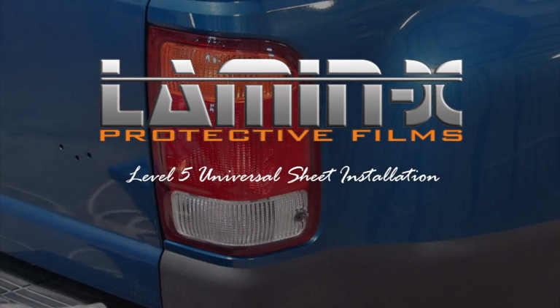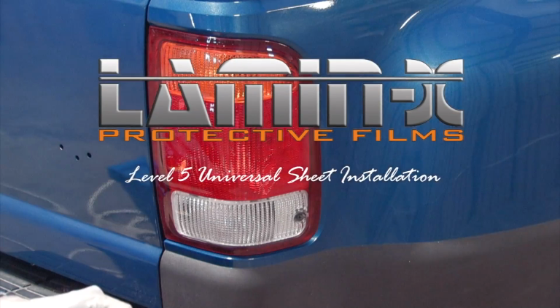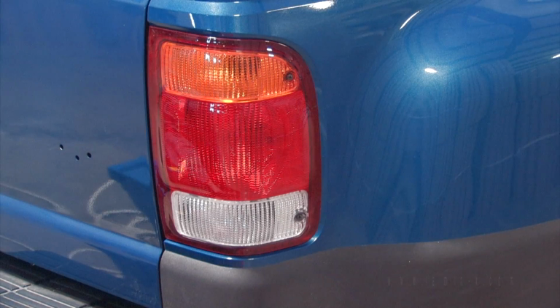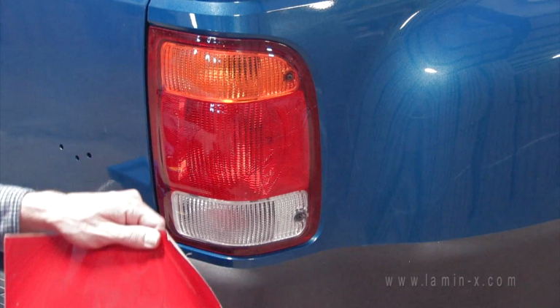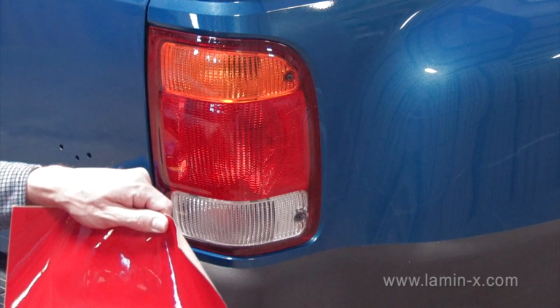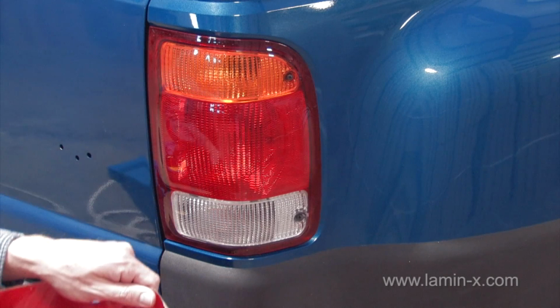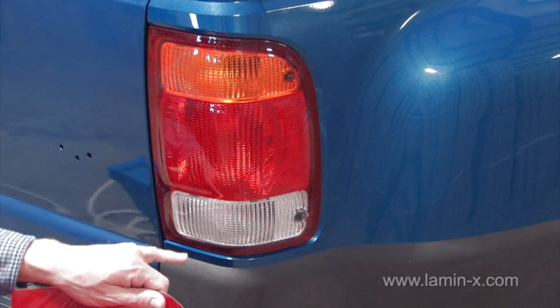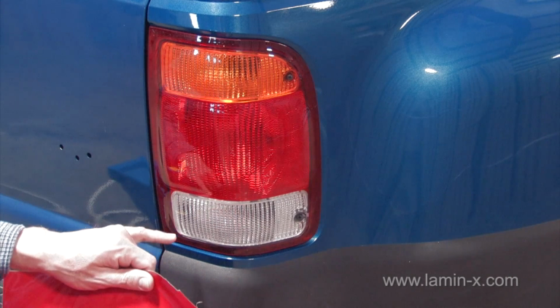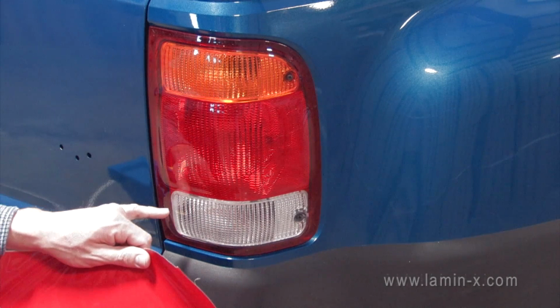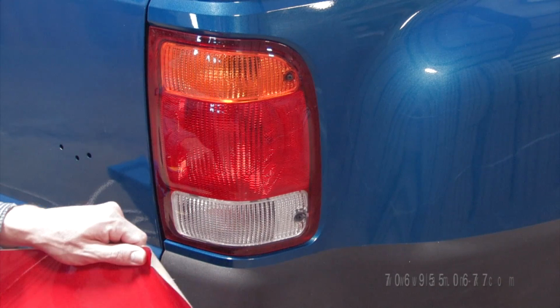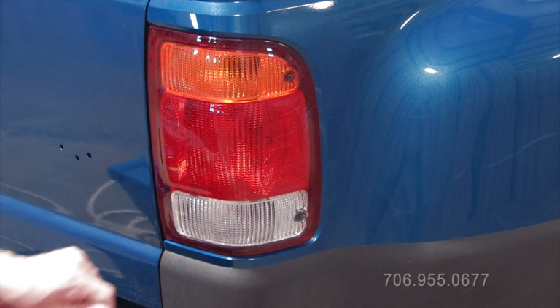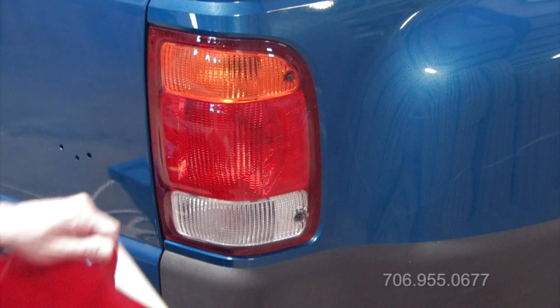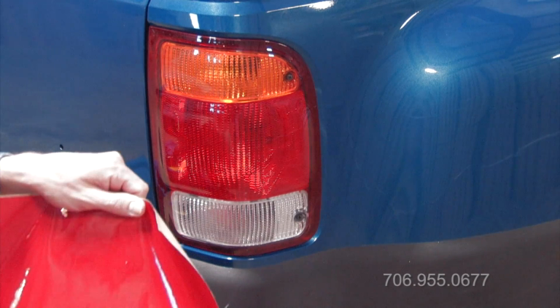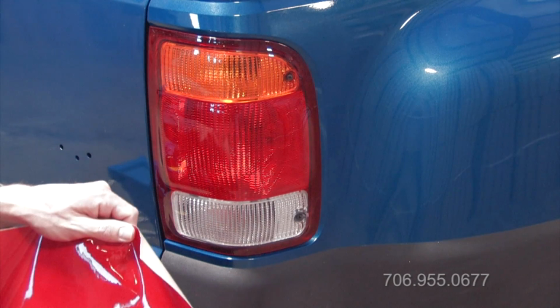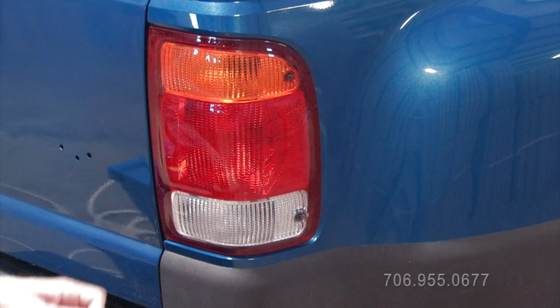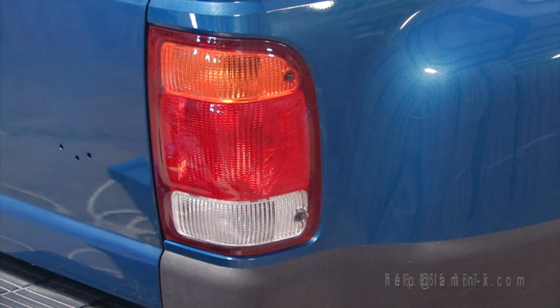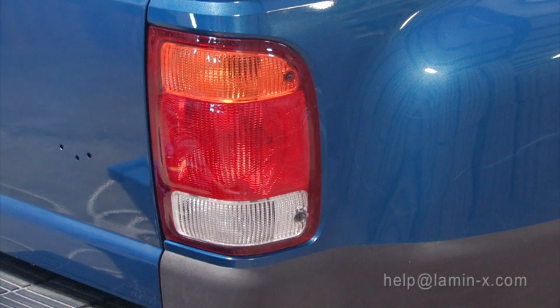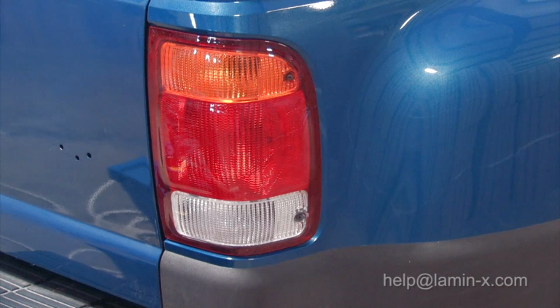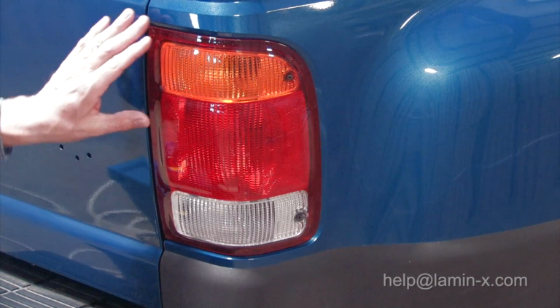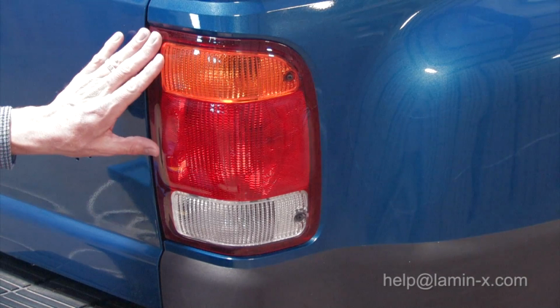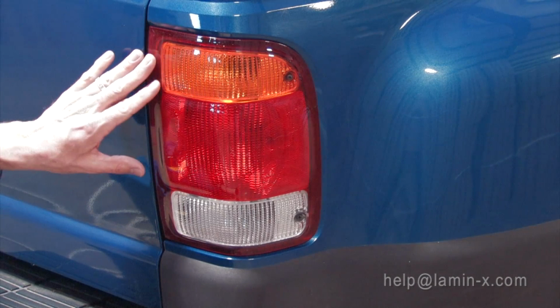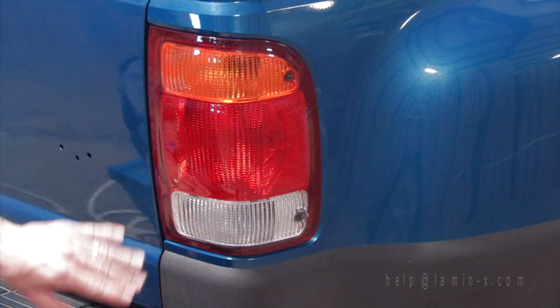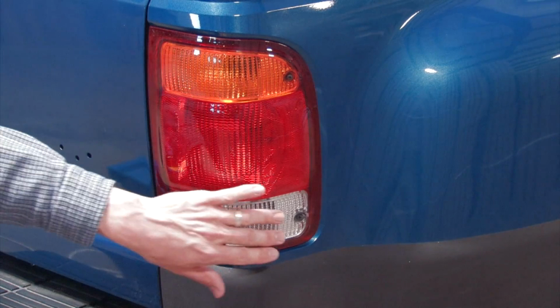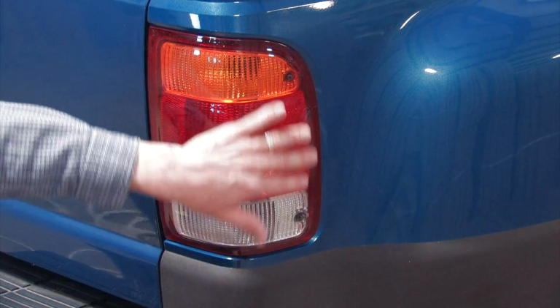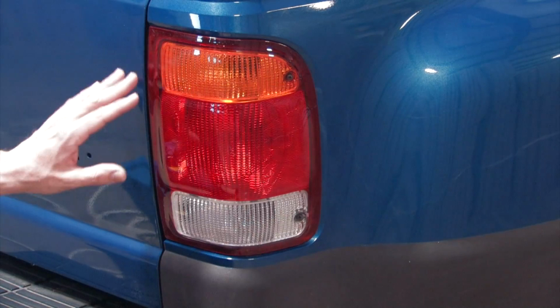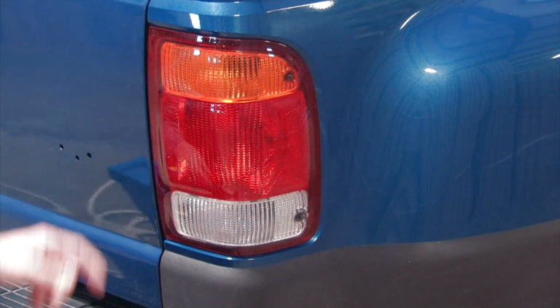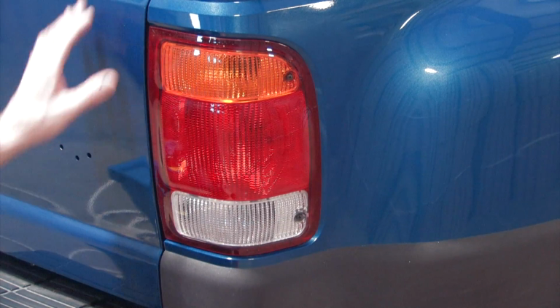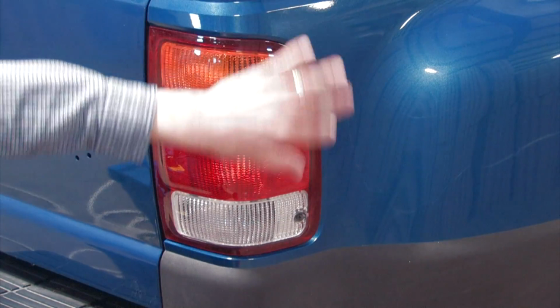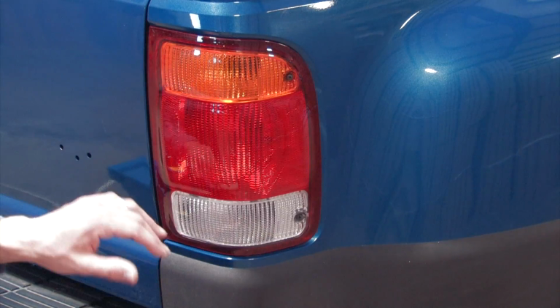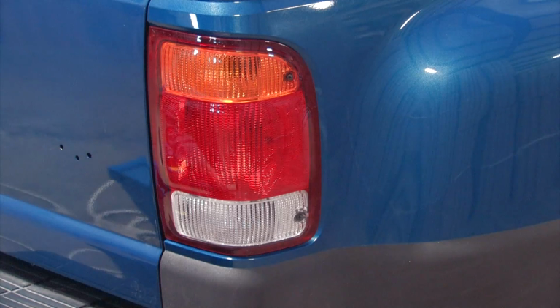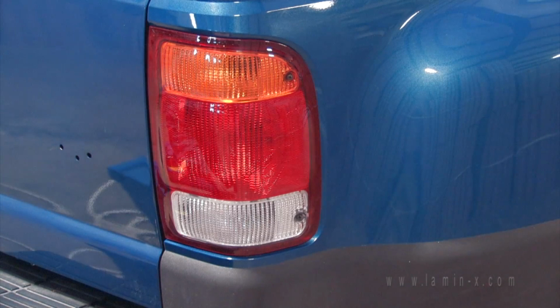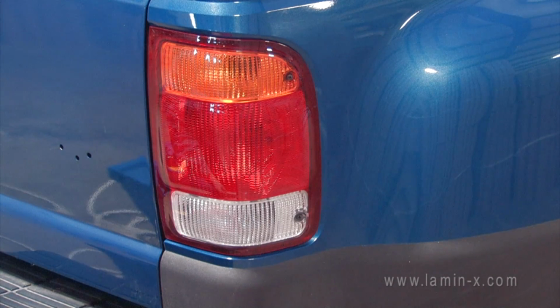This will be an installation of a bulk sheet on a moderately difficult tail light. Before beginning, make sure that your tail light surface and the surrounding area are clean.